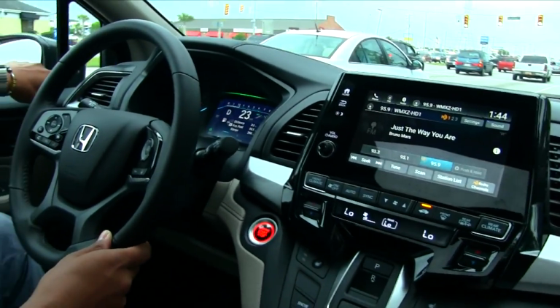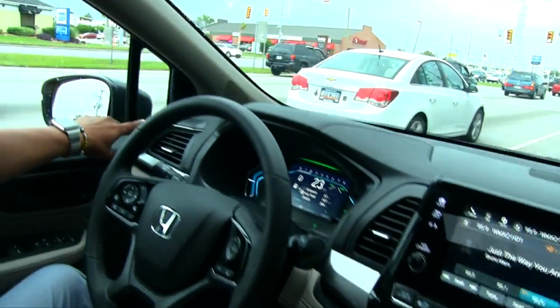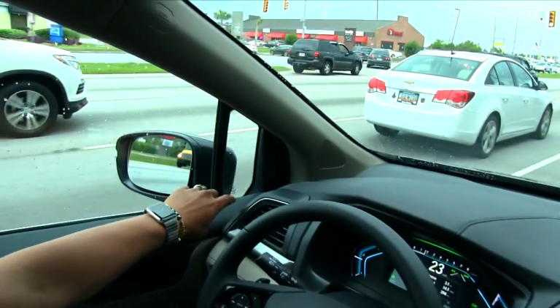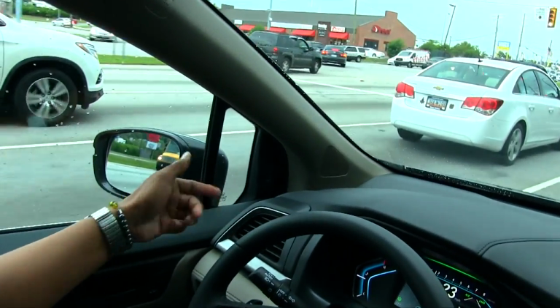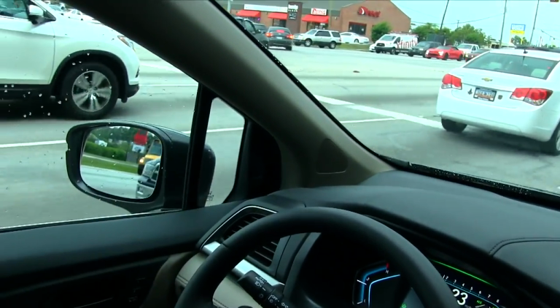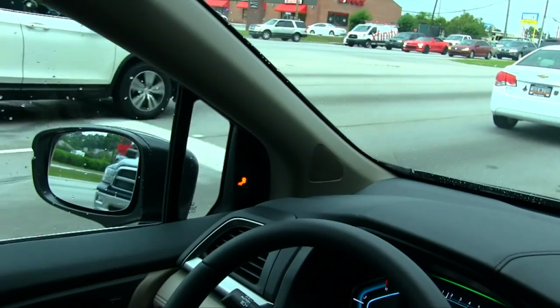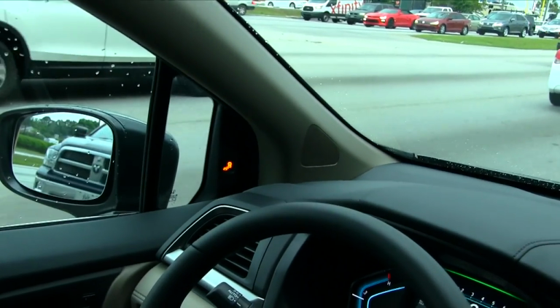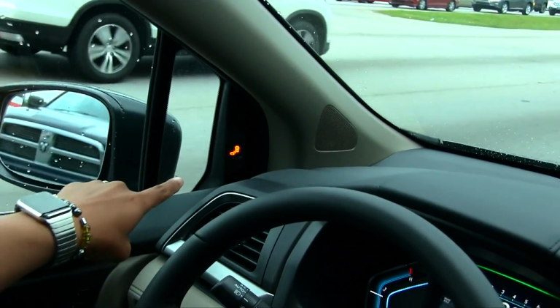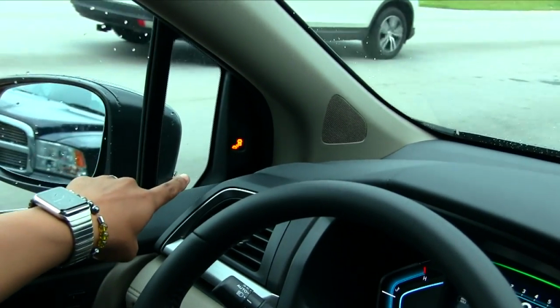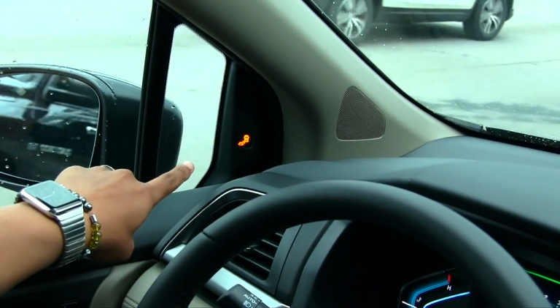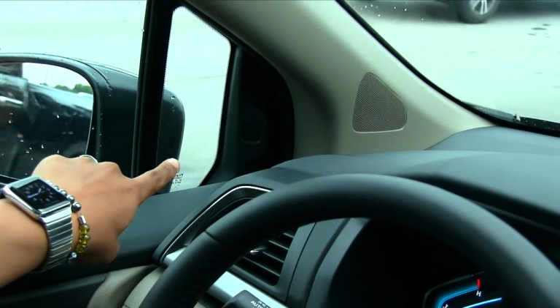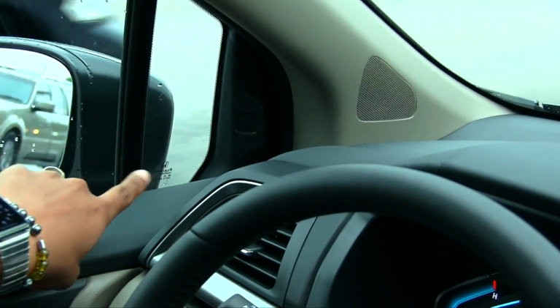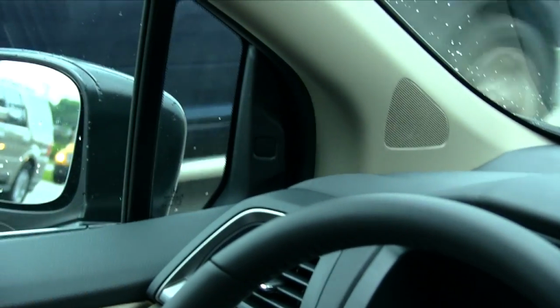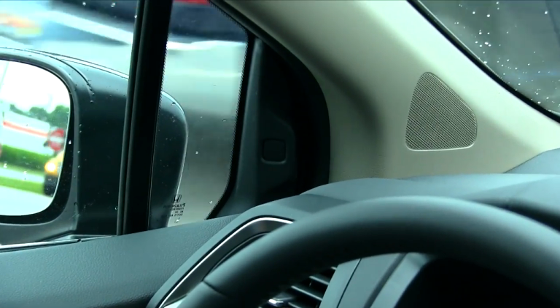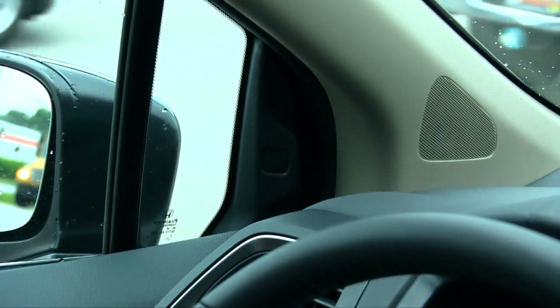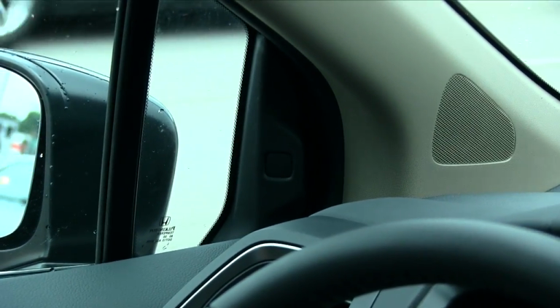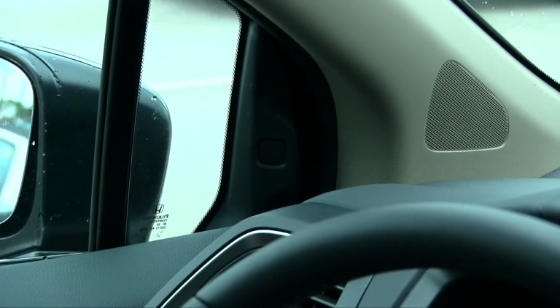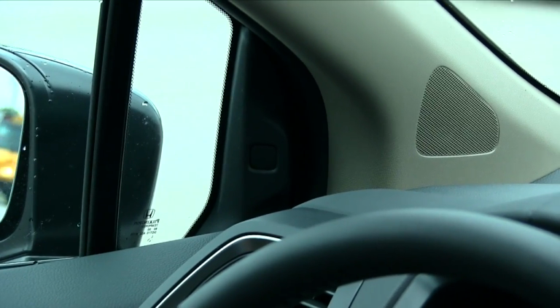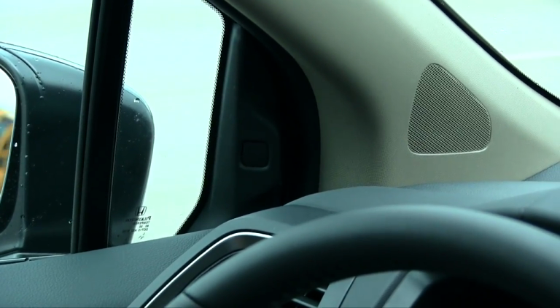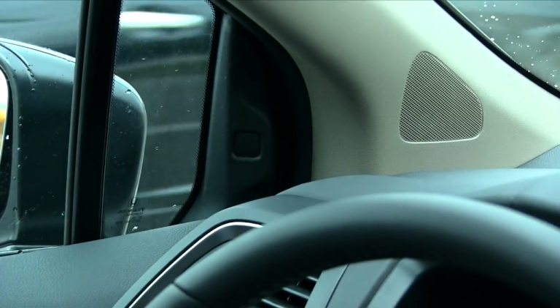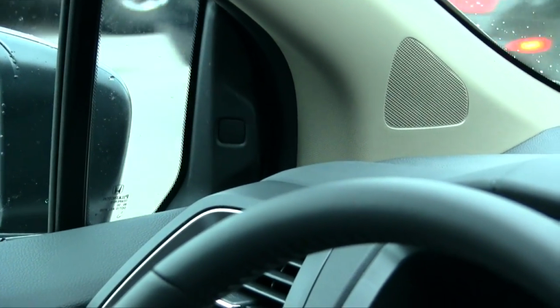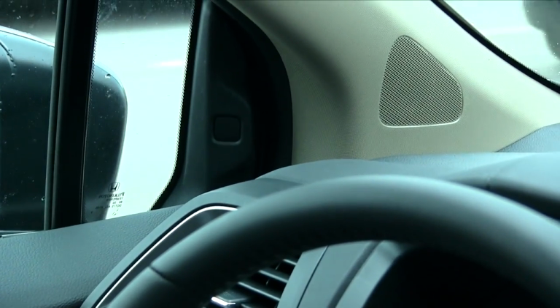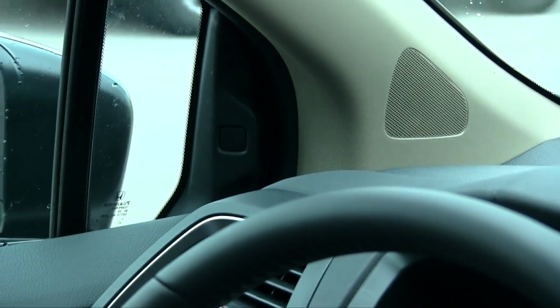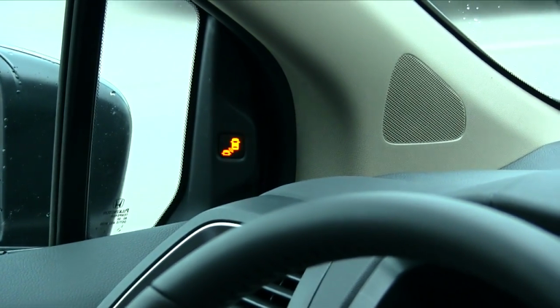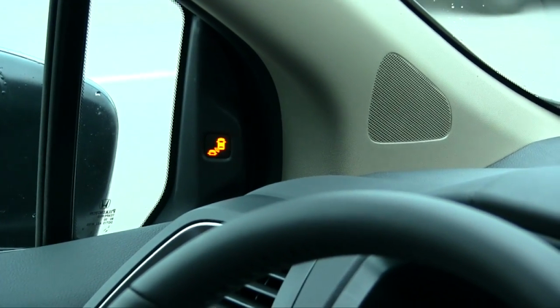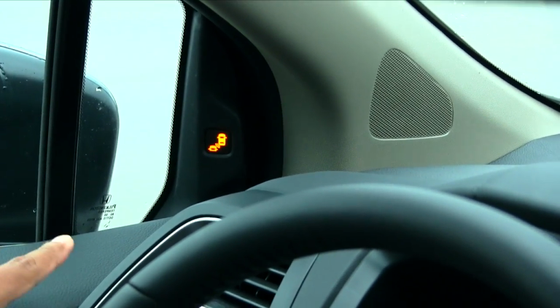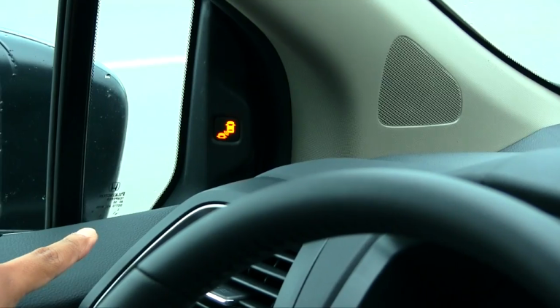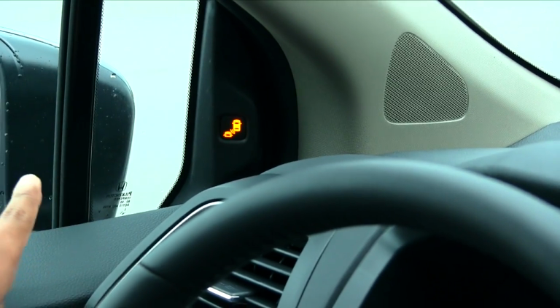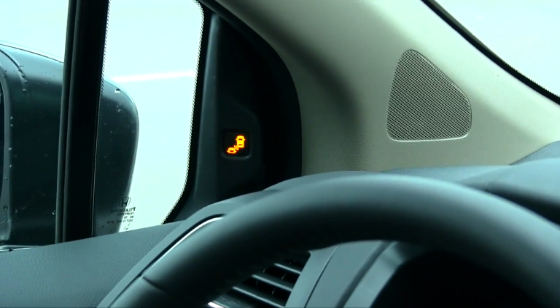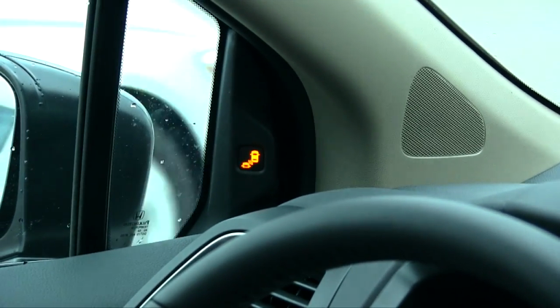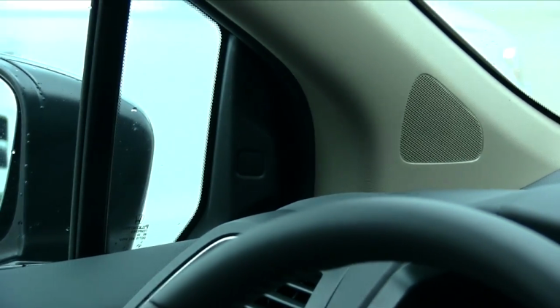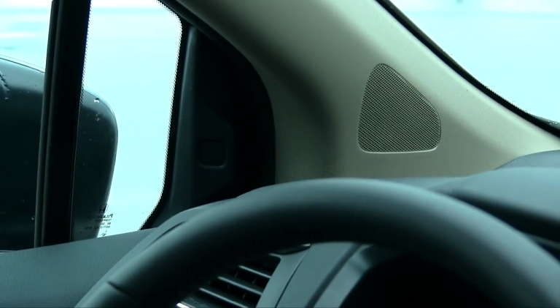Now it illuminates — dang, it missed. There we go. It illuminates saying that I can't turn left; there's a car there. It illuminates when you get over a certain mile per hour. At 25 mph it says there's a car to my left.